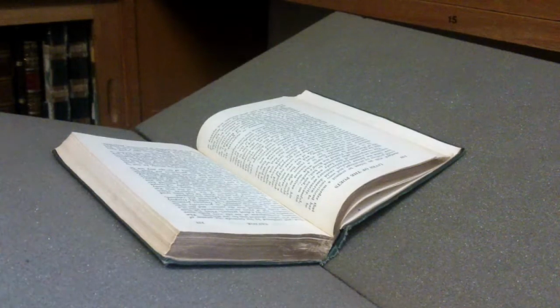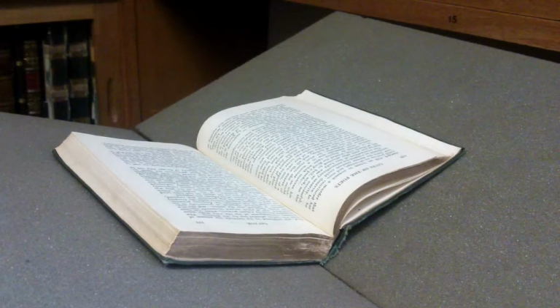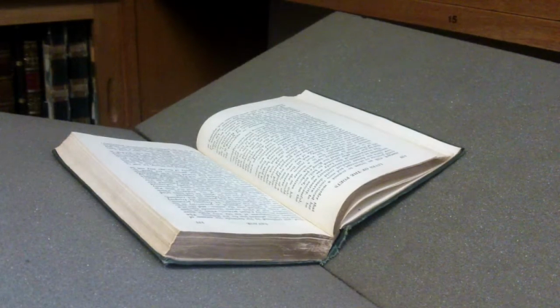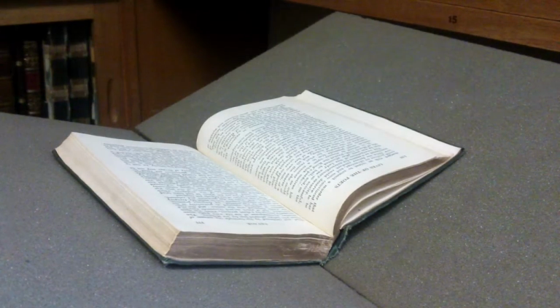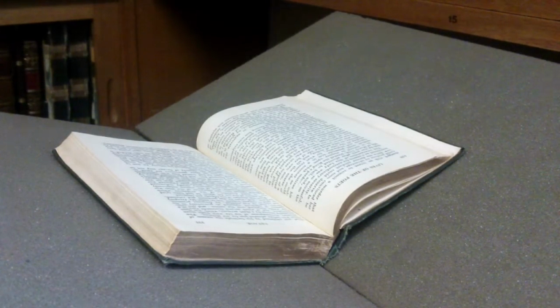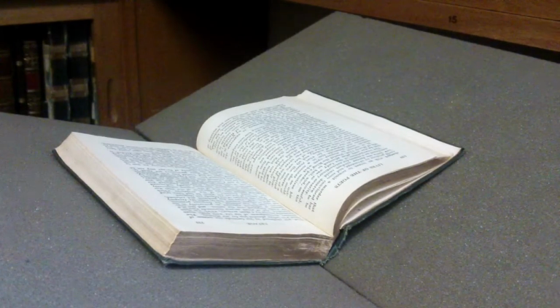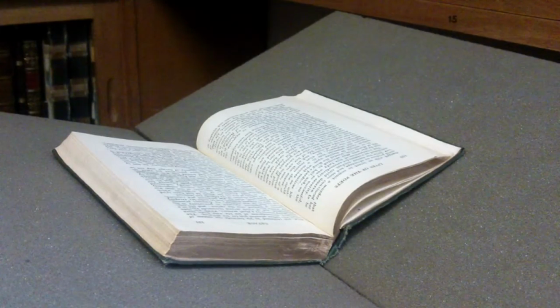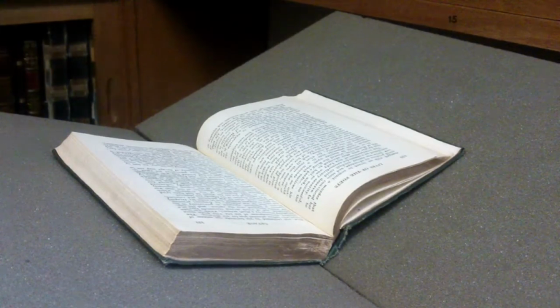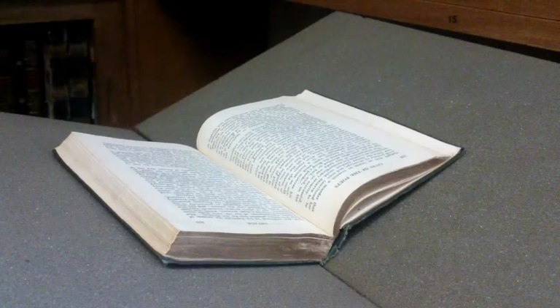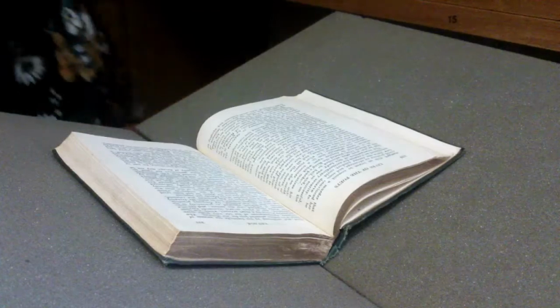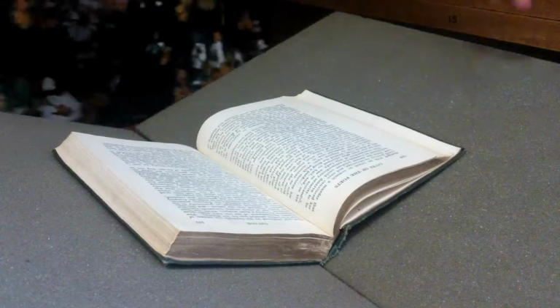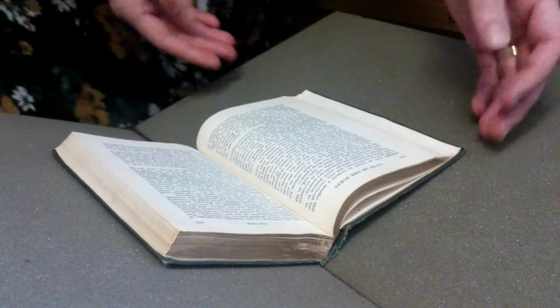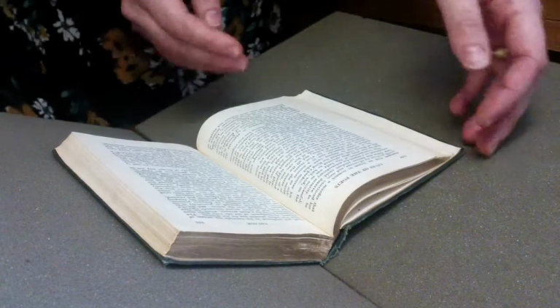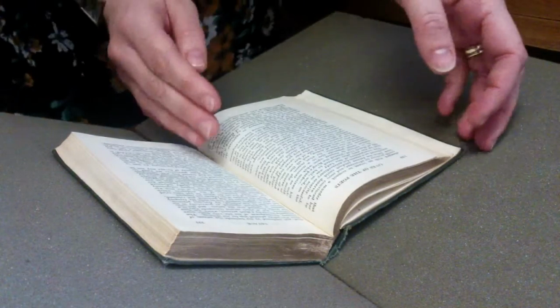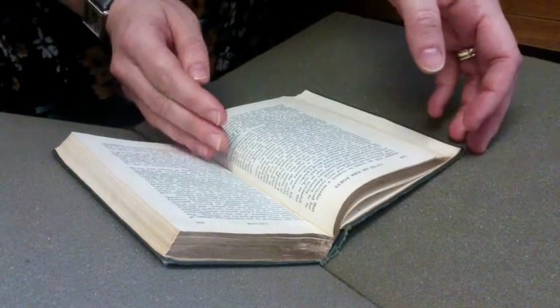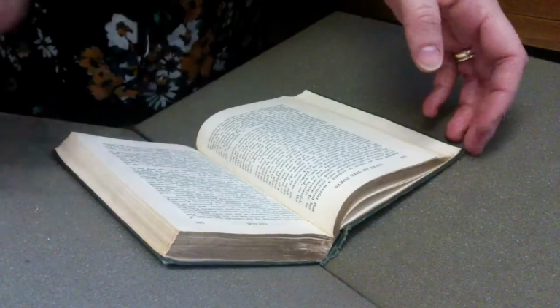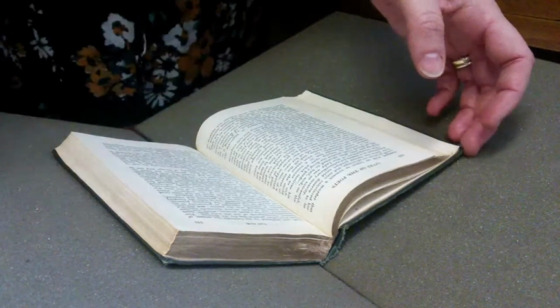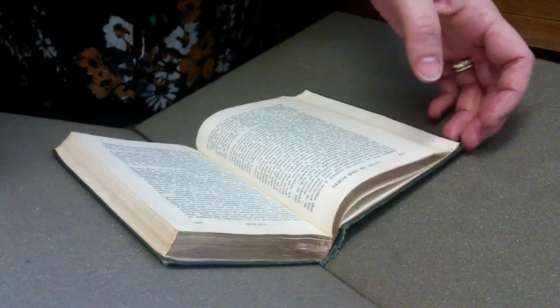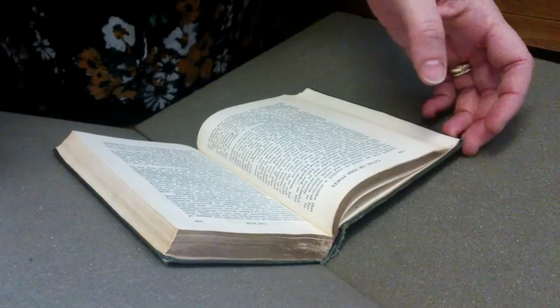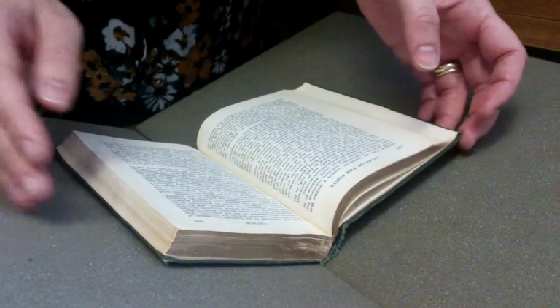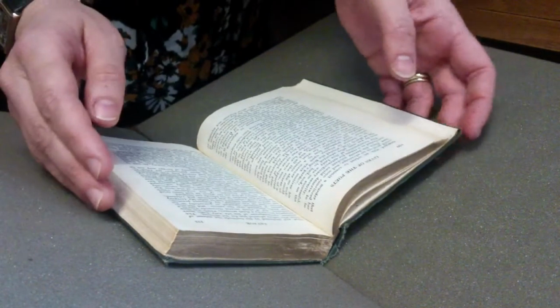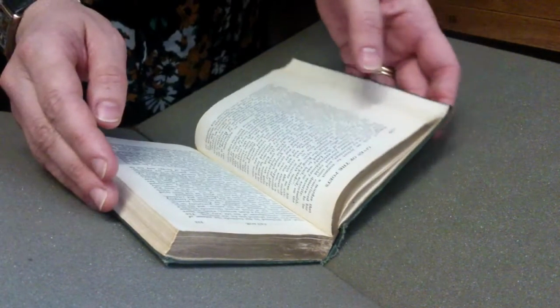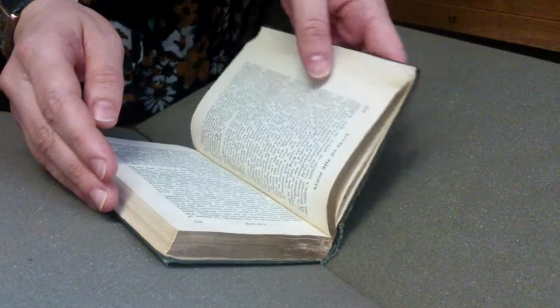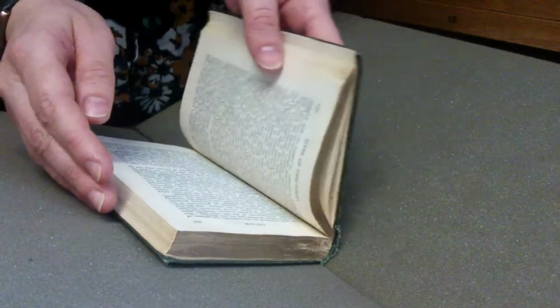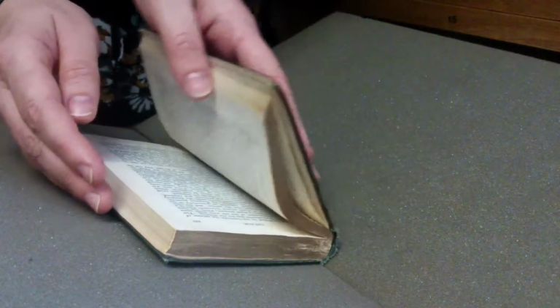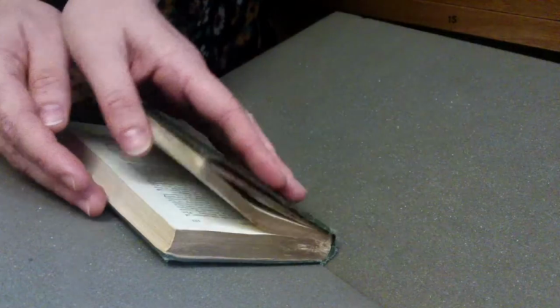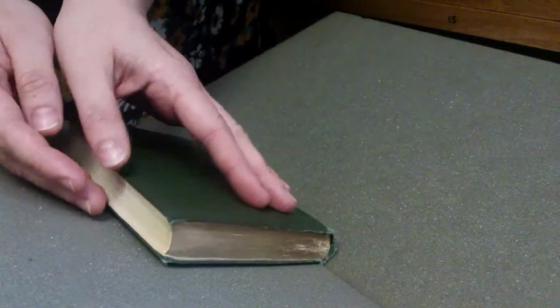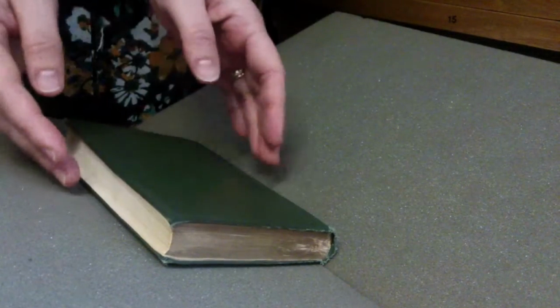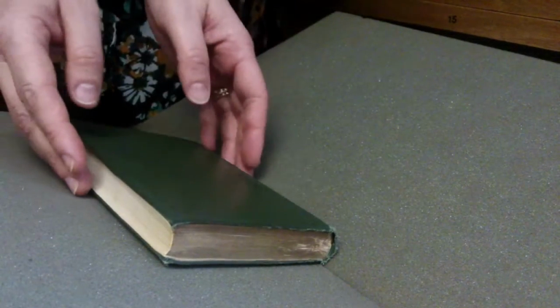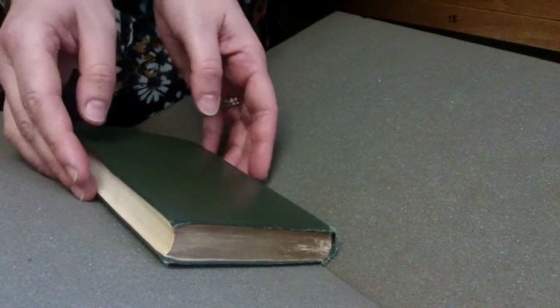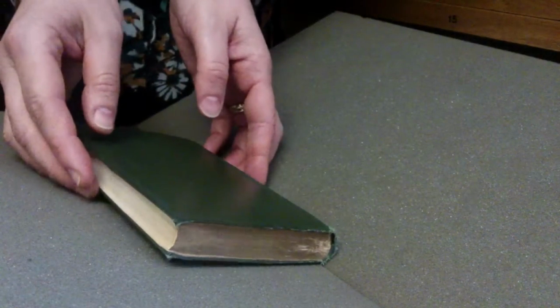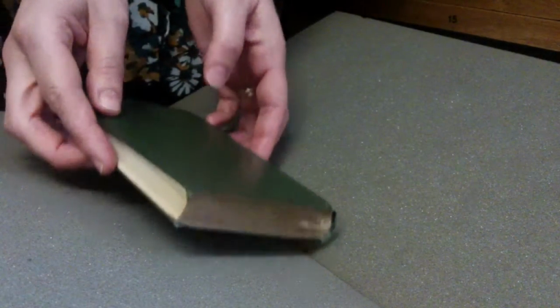When closing the book, do so gently using the rest to help you. If moving a book, lift it and set it down as opposed to dragging or sliding it.